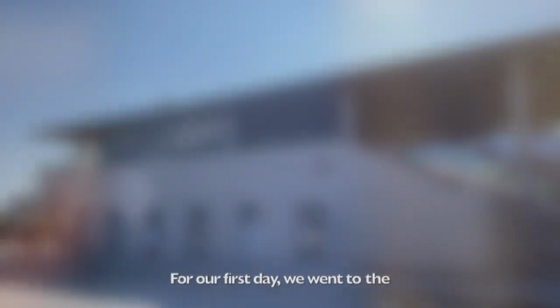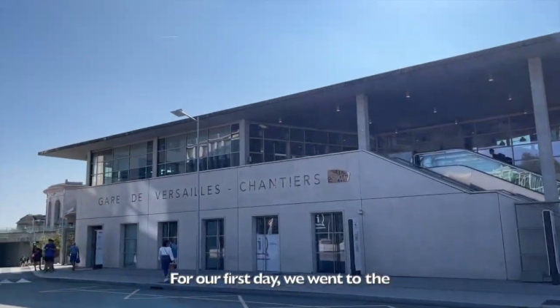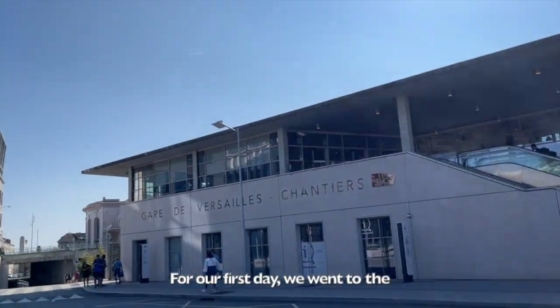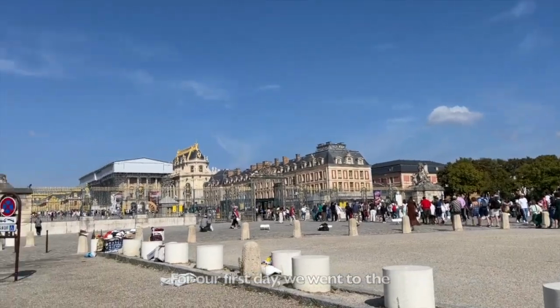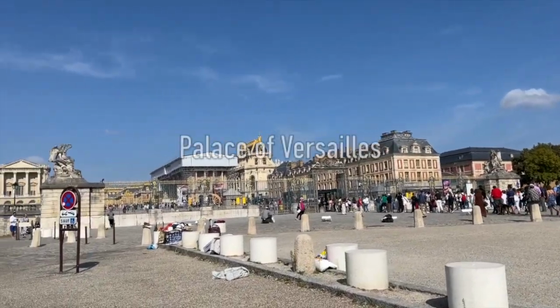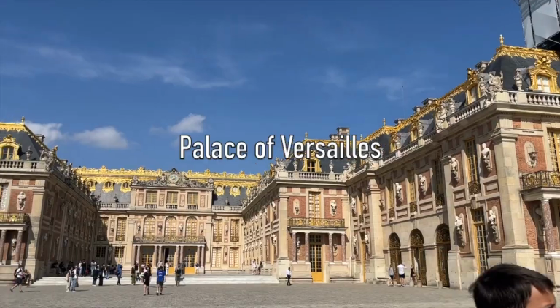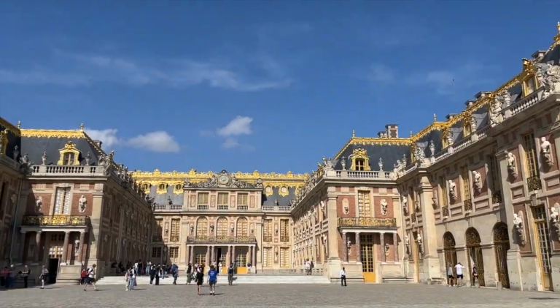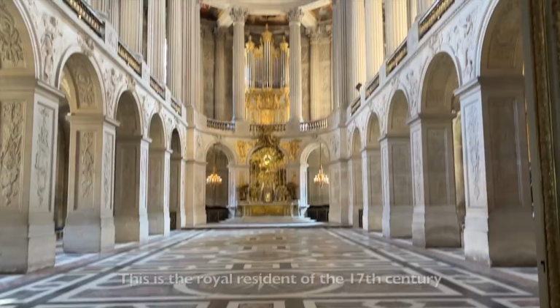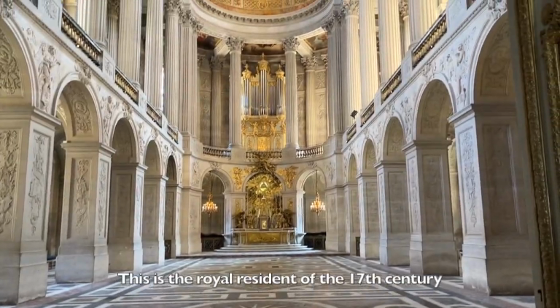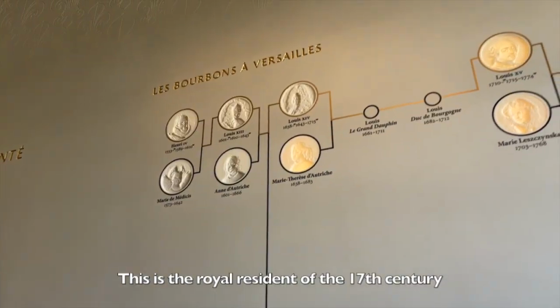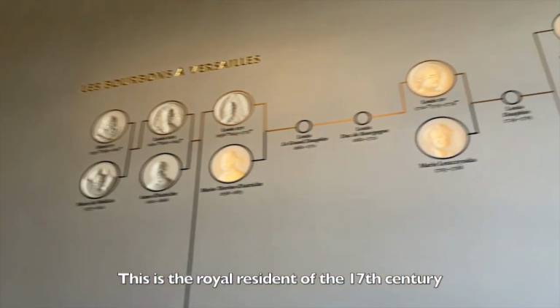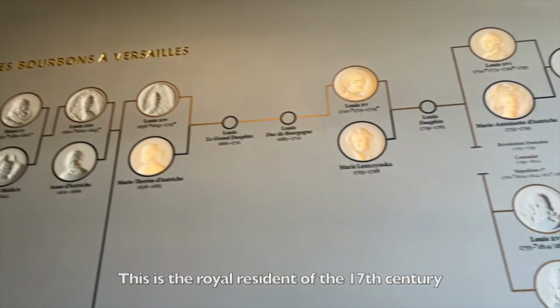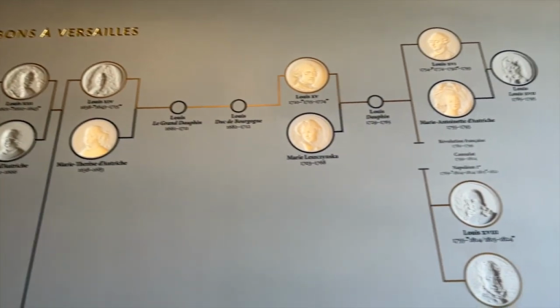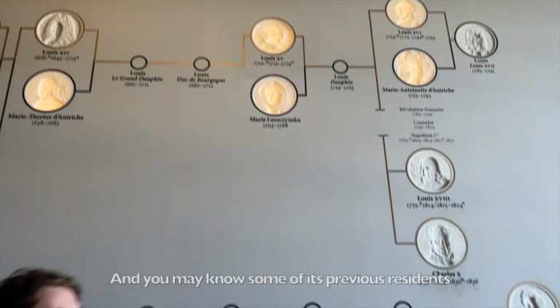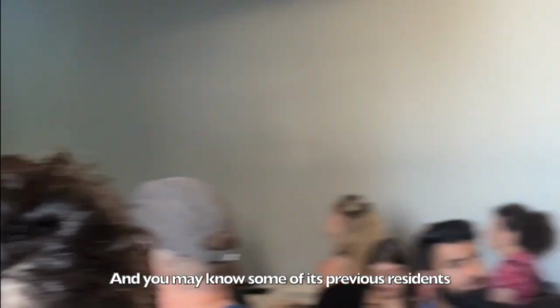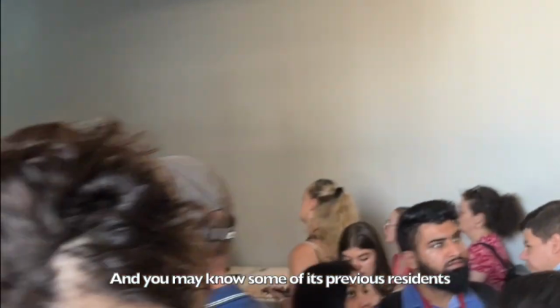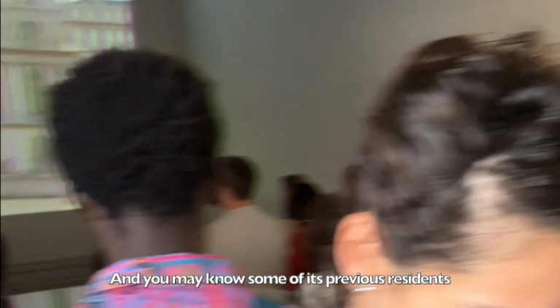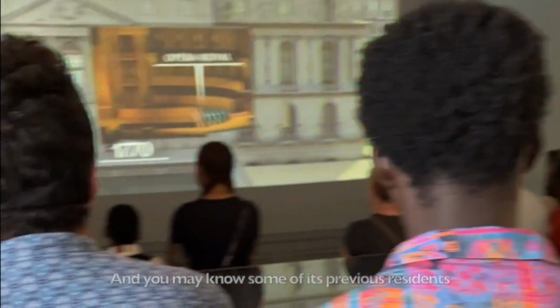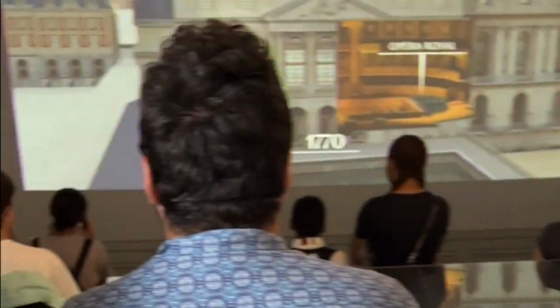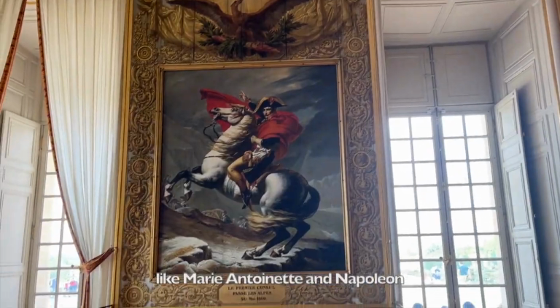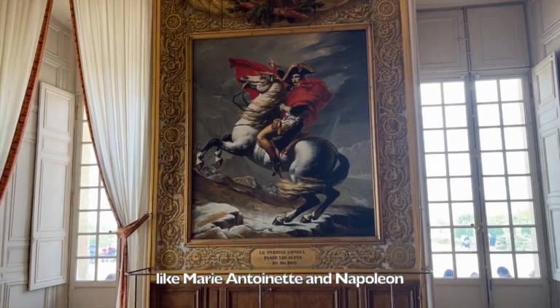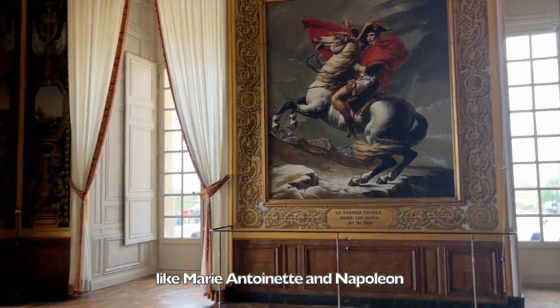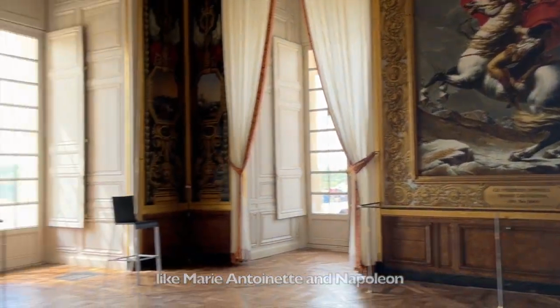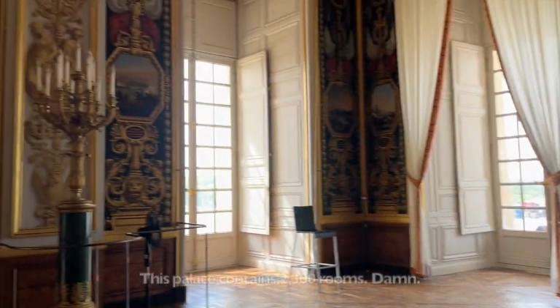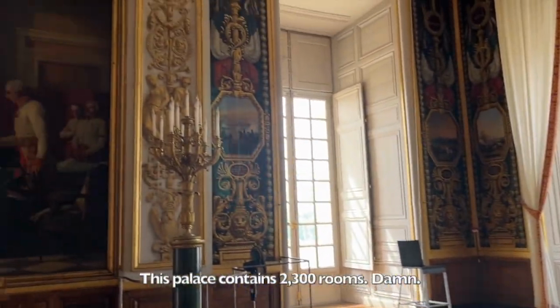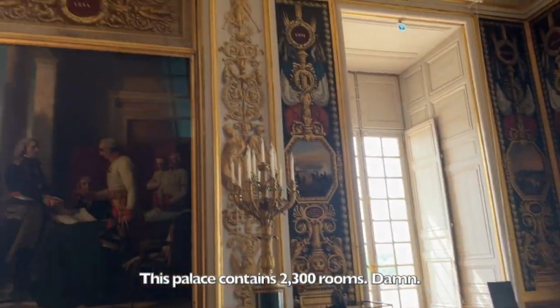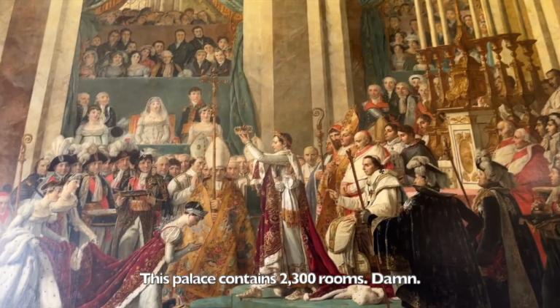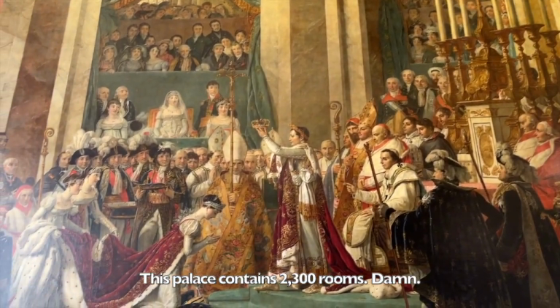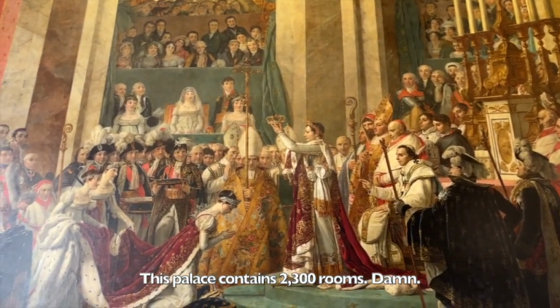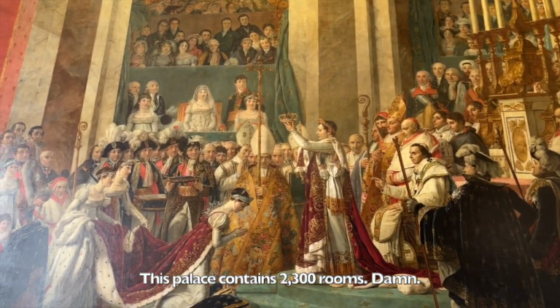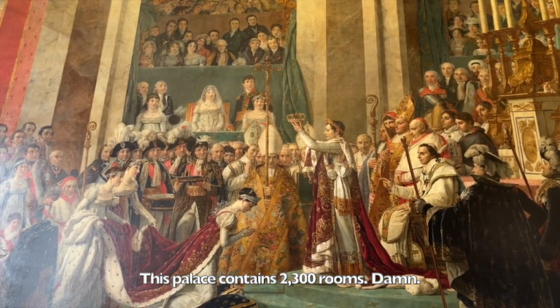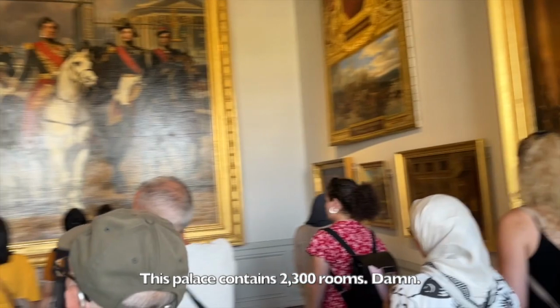For our first day, we went to the Palace of Versailles. This is the royal residence of the 17th century, and you may know some of its previous residents like Marie Antoinette and Napoleon. This palace contains 2,300 rooms — damn!